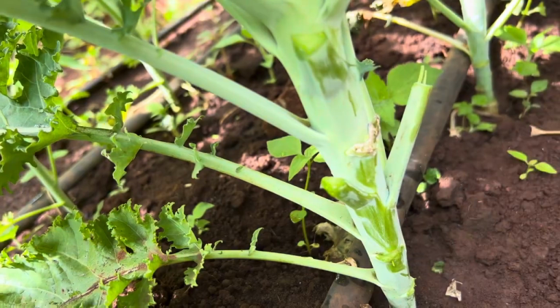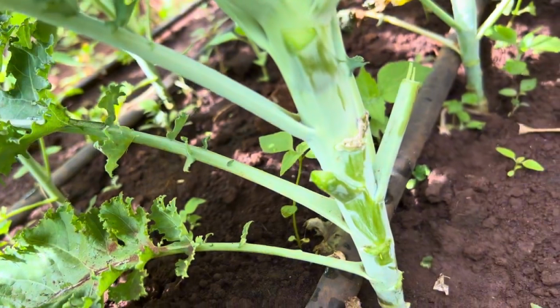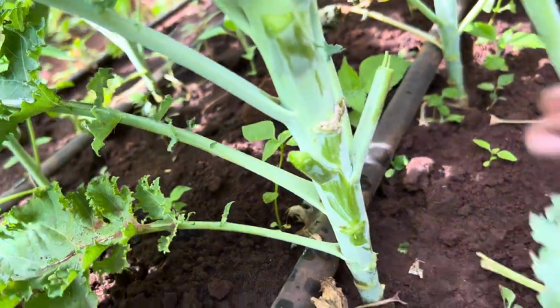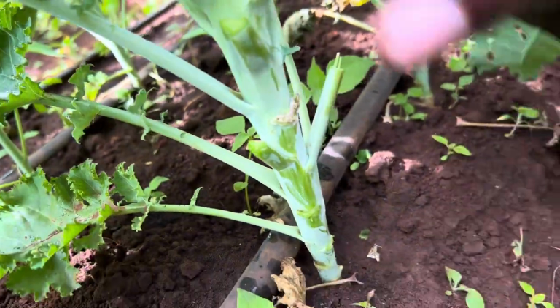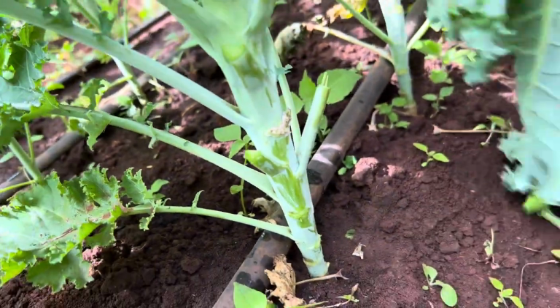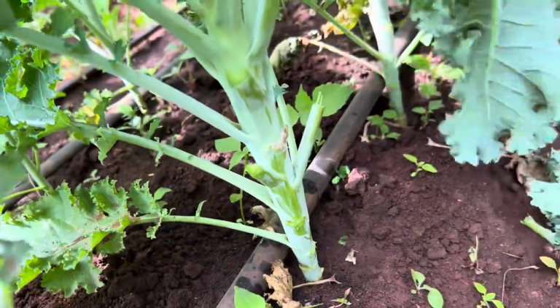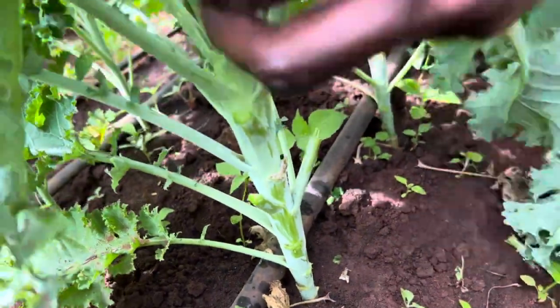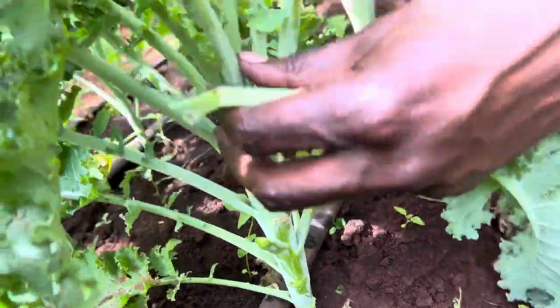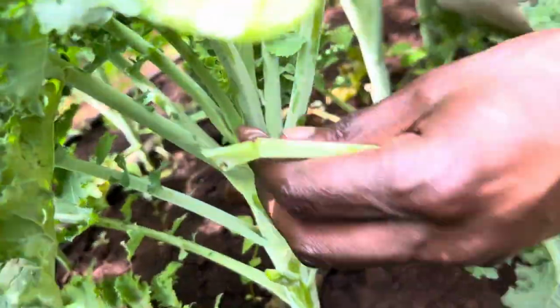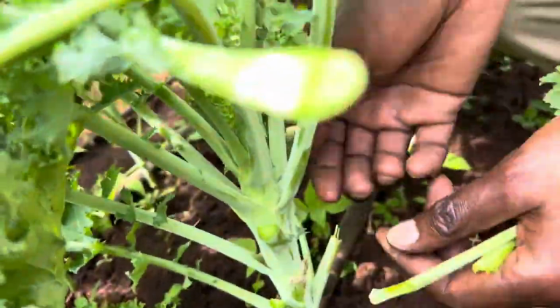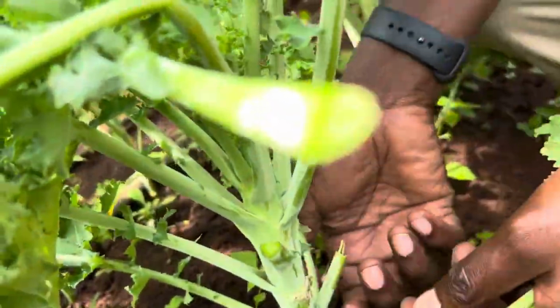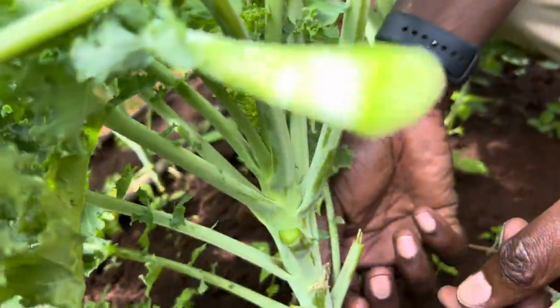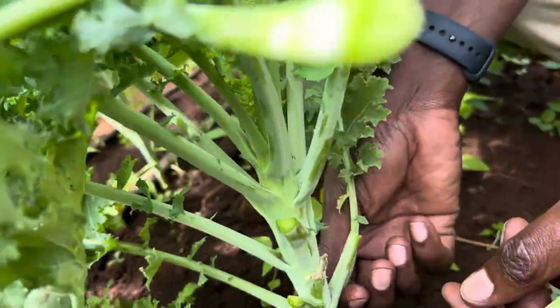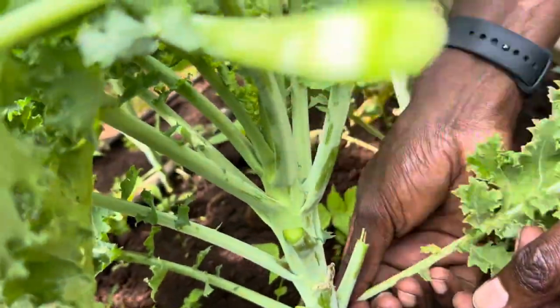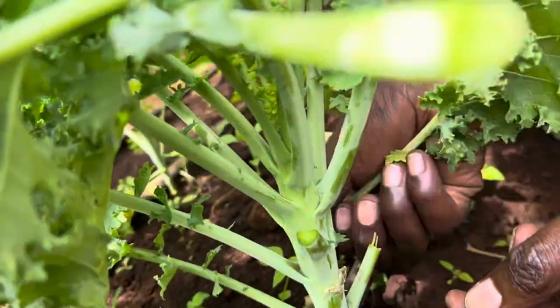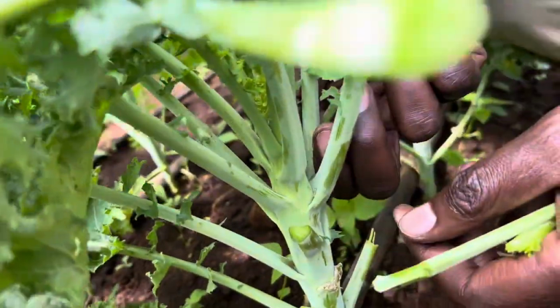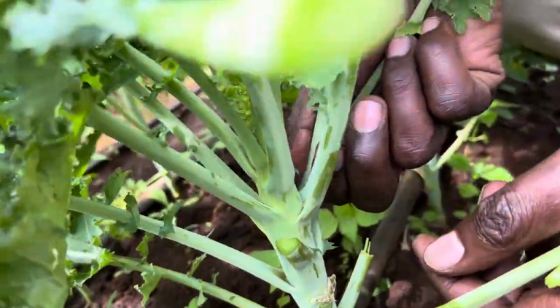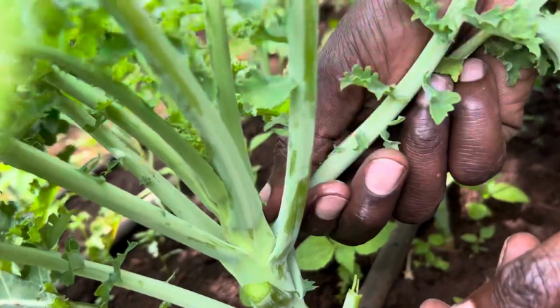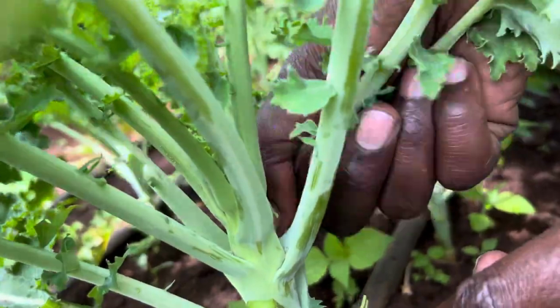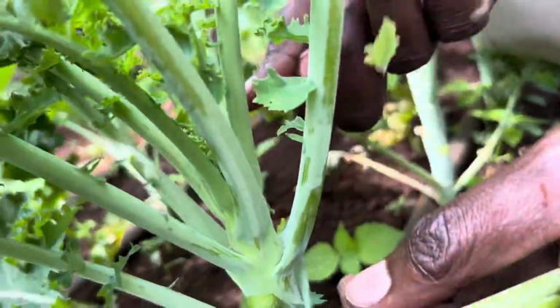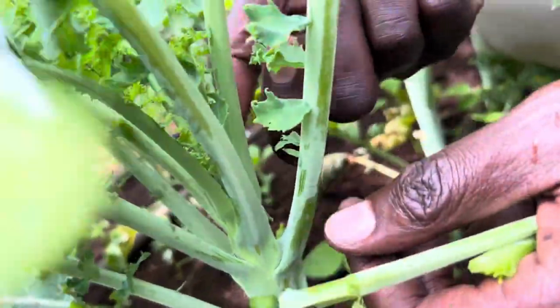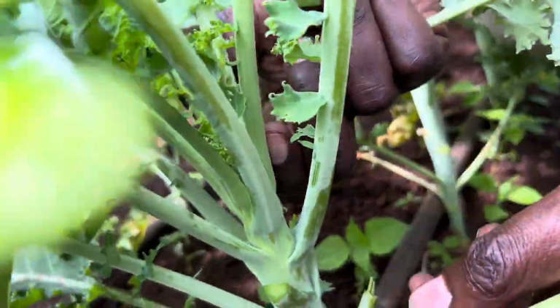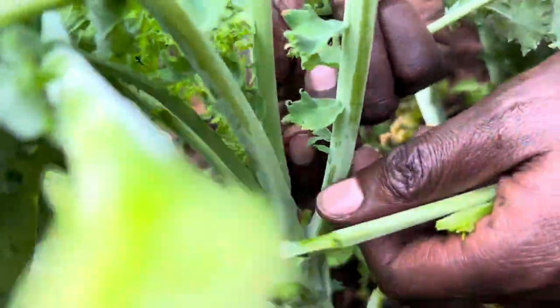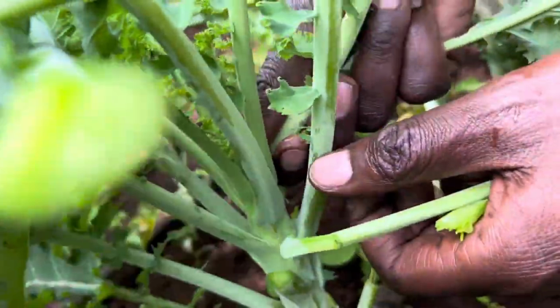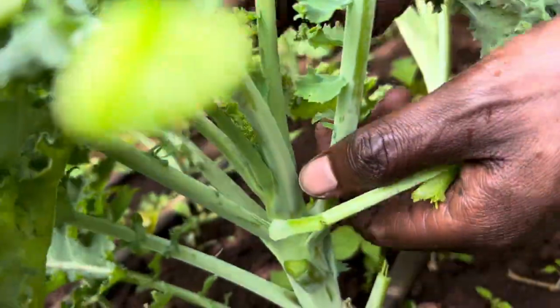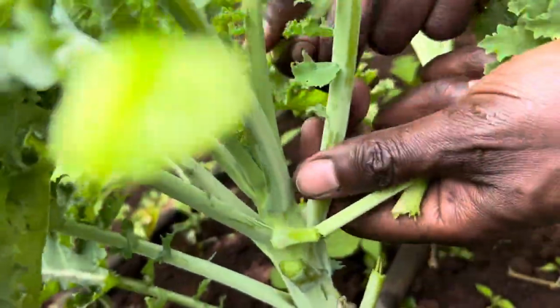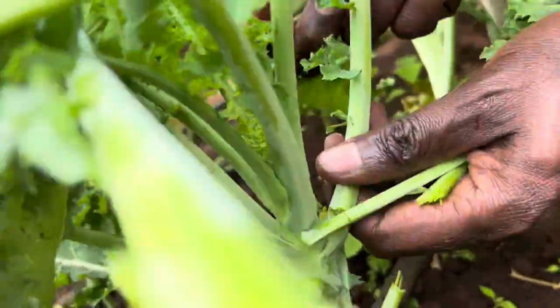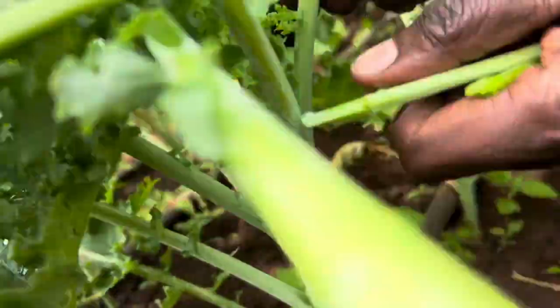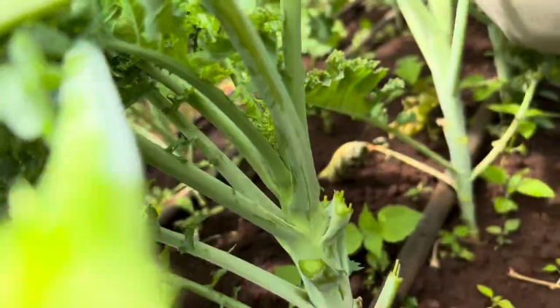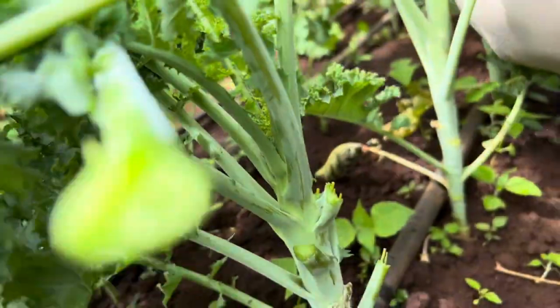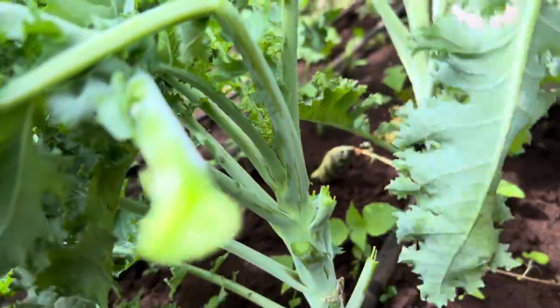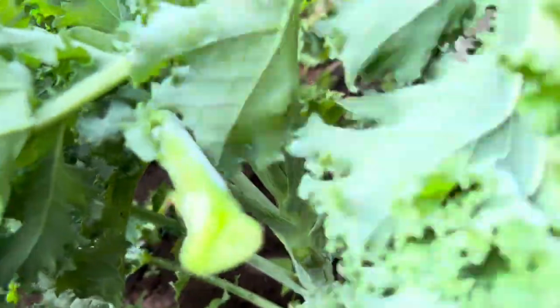So let's show you now how we harvest. If you want to harvest quickly, you cut it like that and you cut it like that. And you cut it like that and you cut it like that.